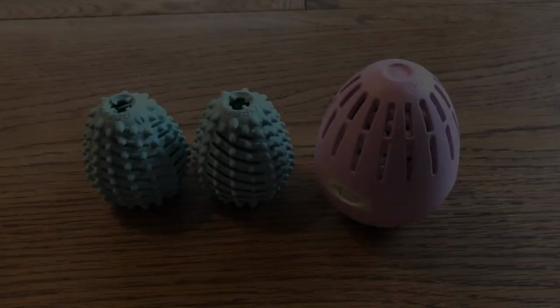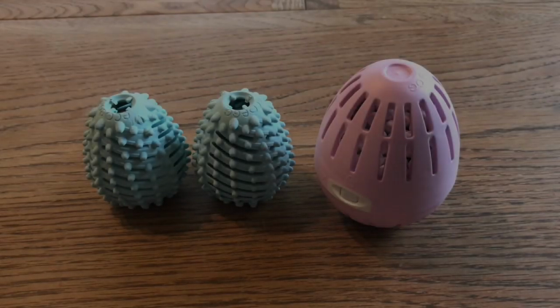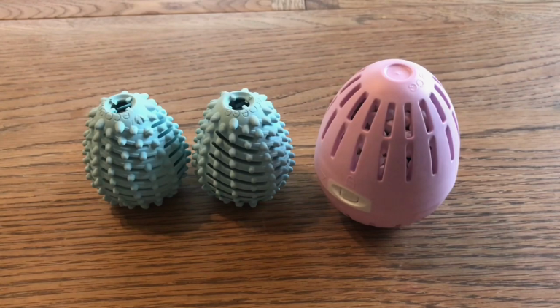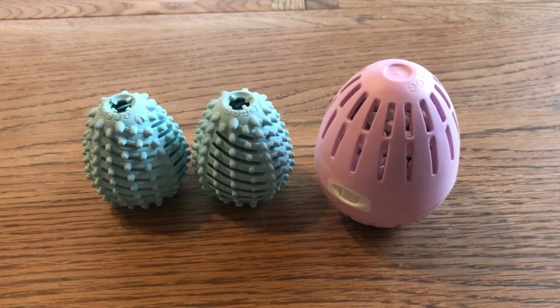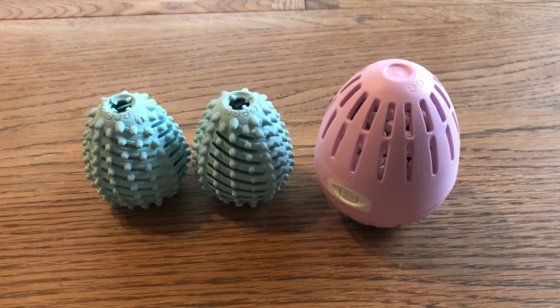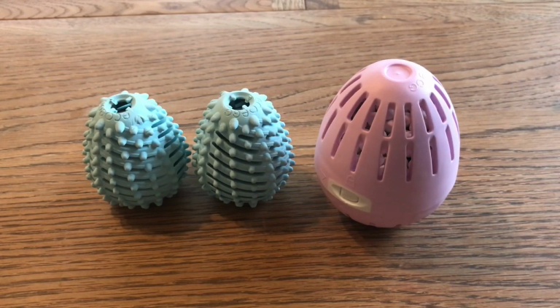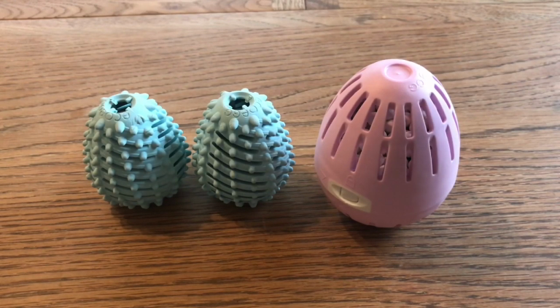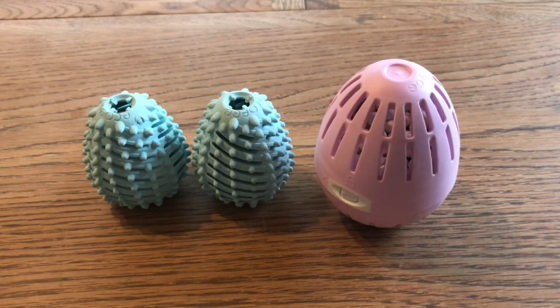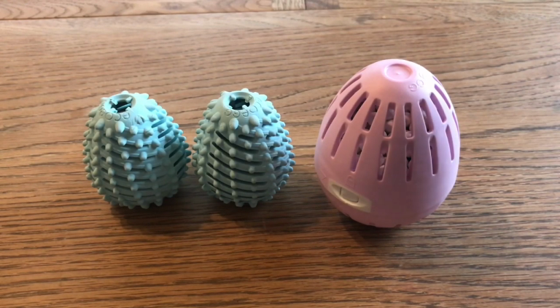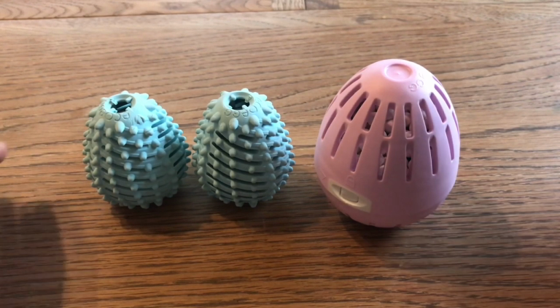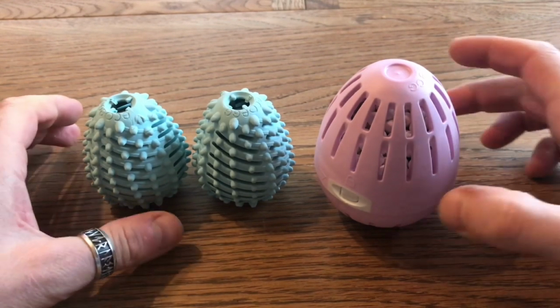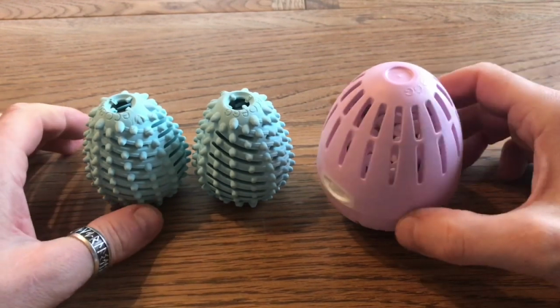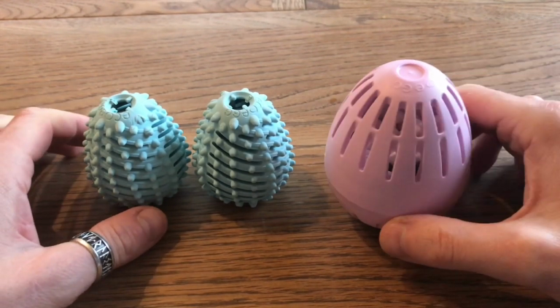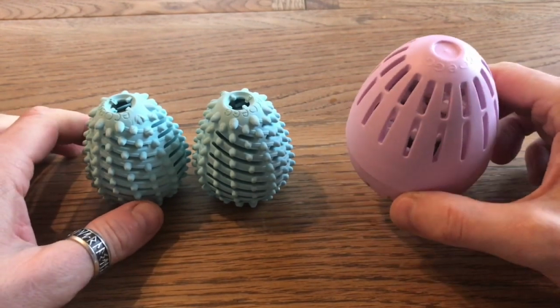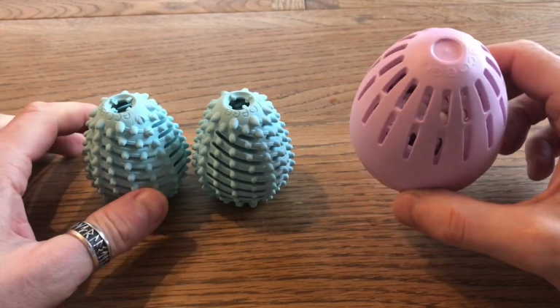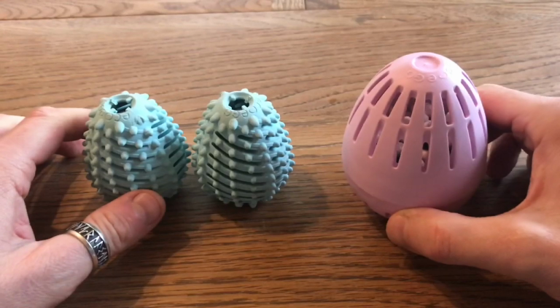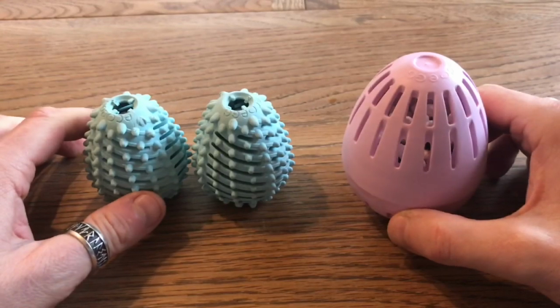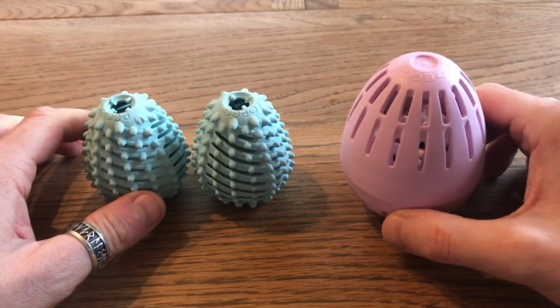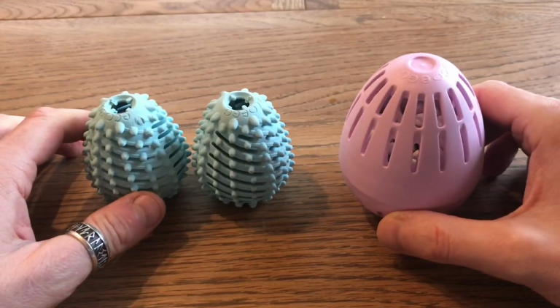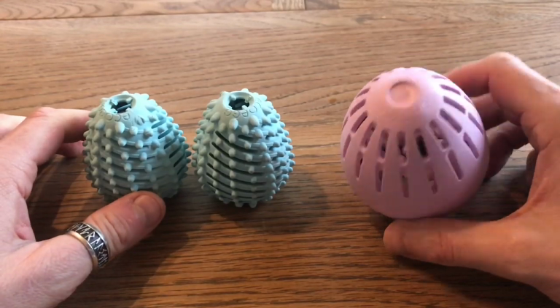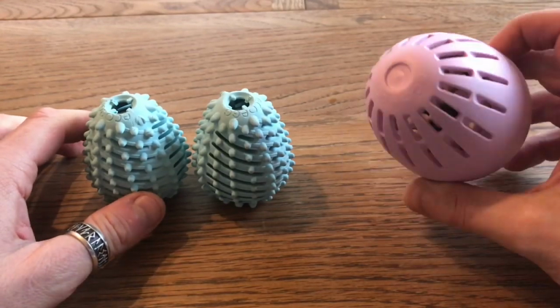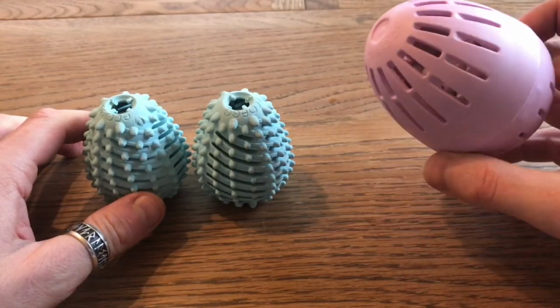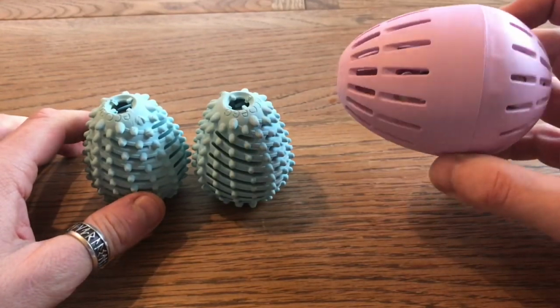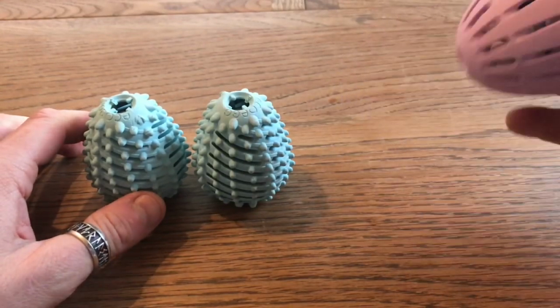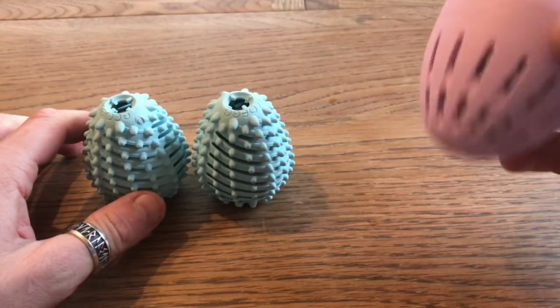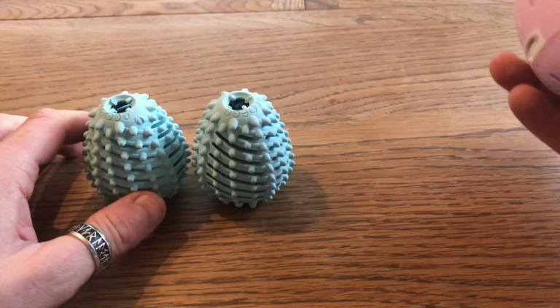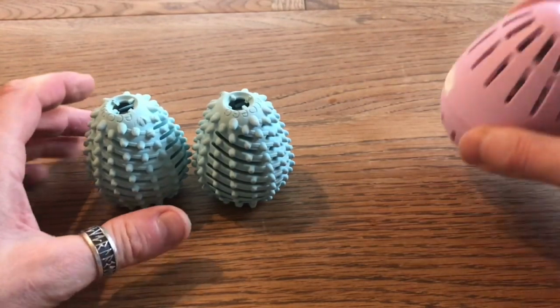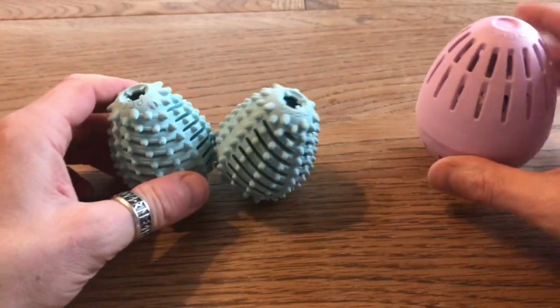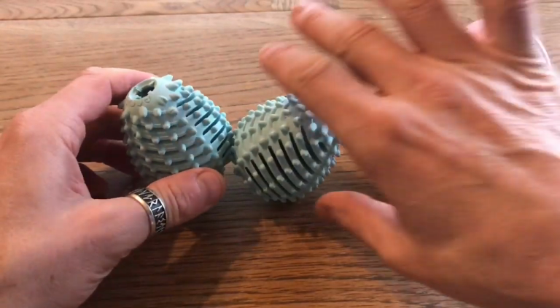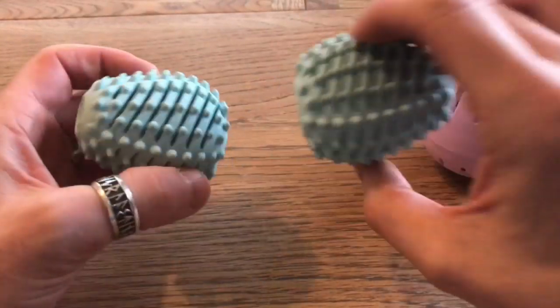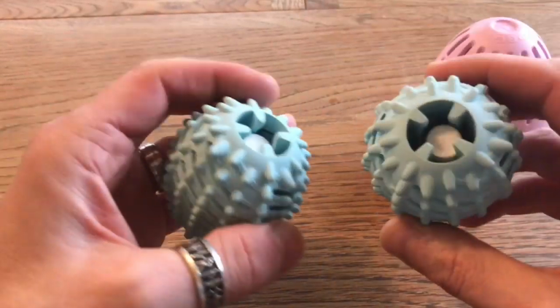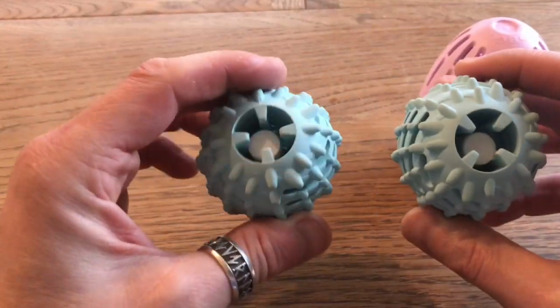Hi guys, welcome to Karo's house. Today we have the update on eco eggs — a washer egg and these dryer eggs.